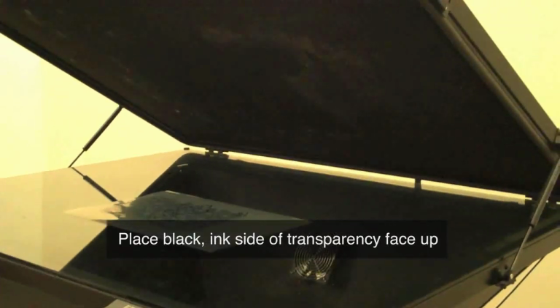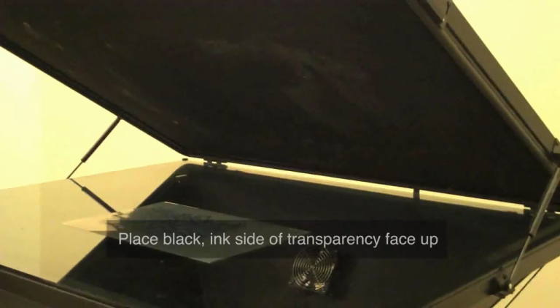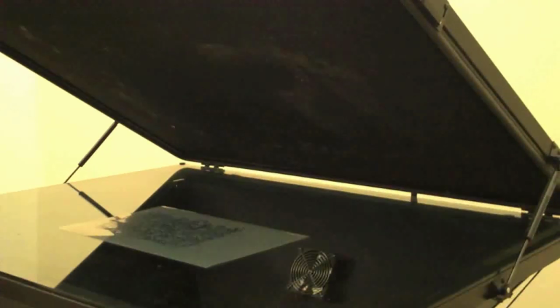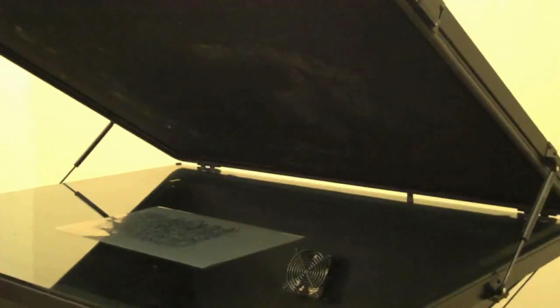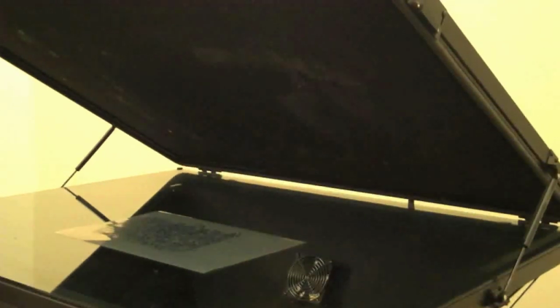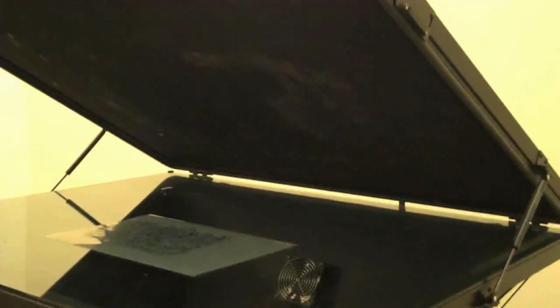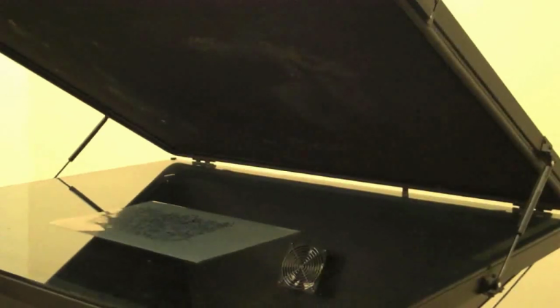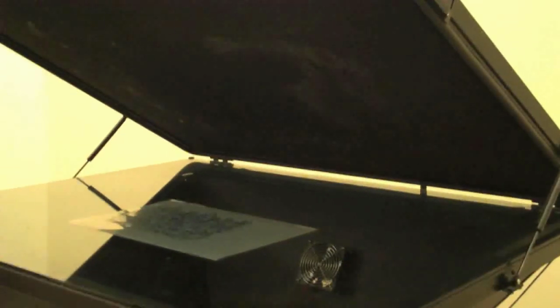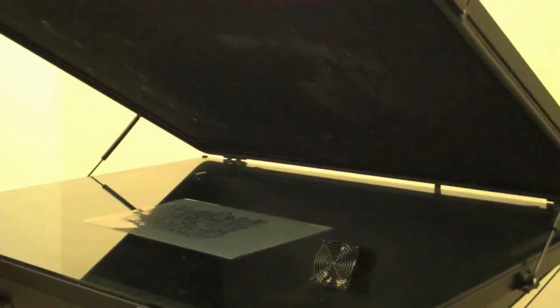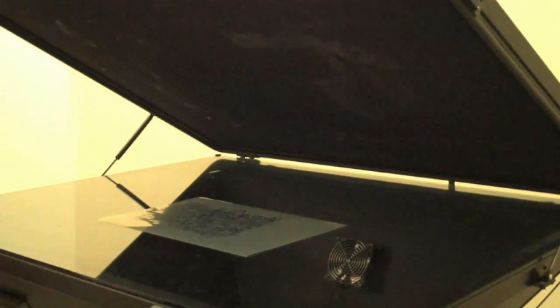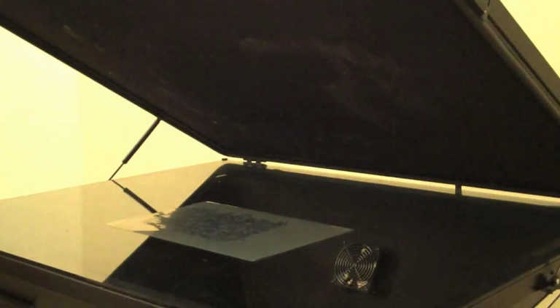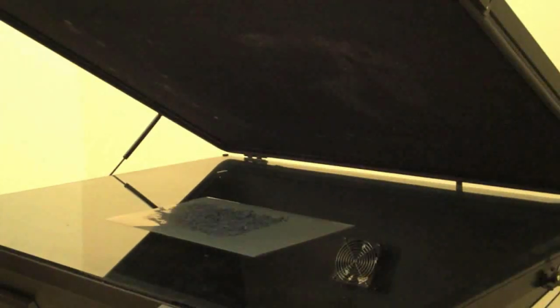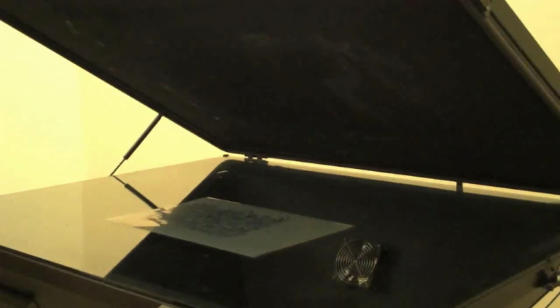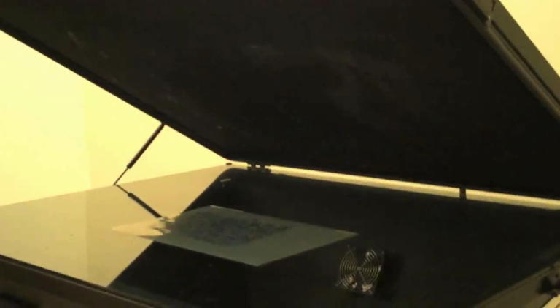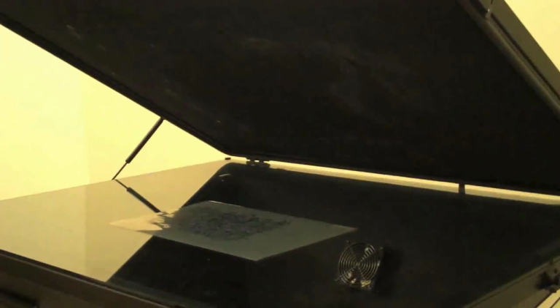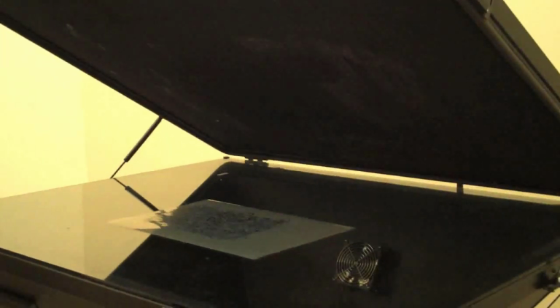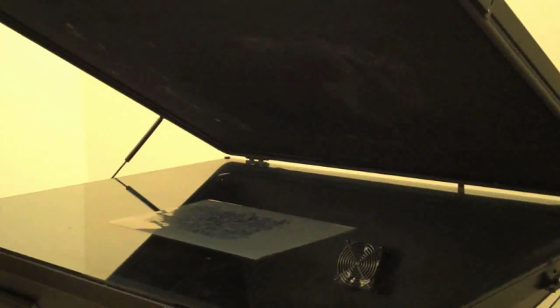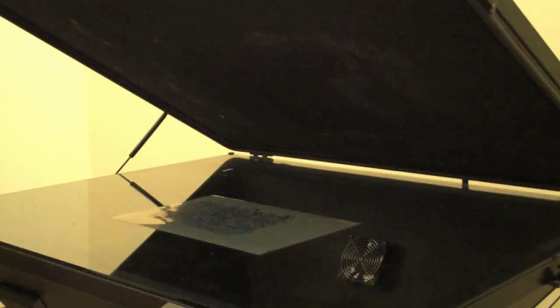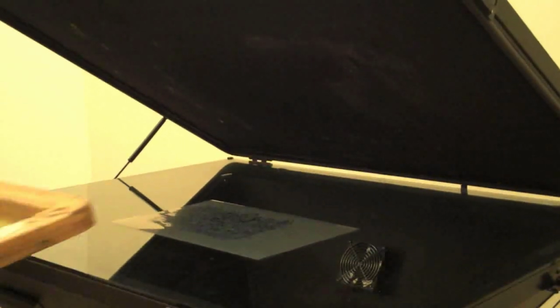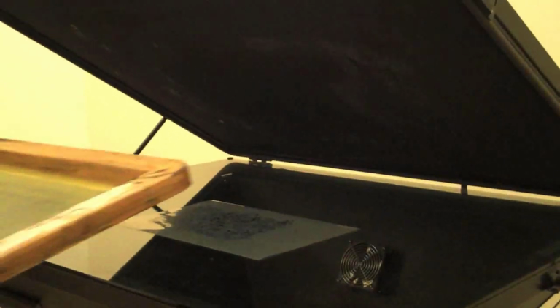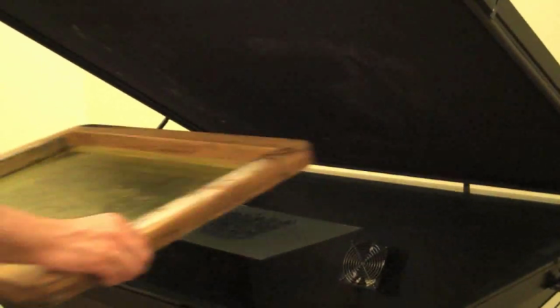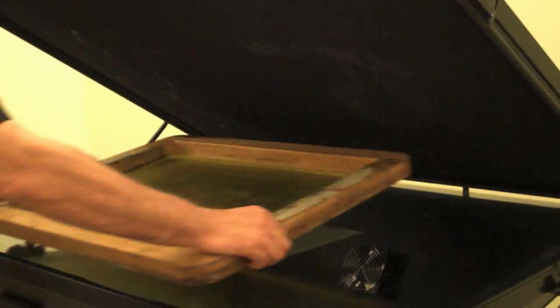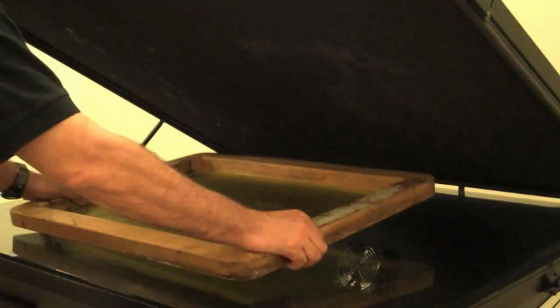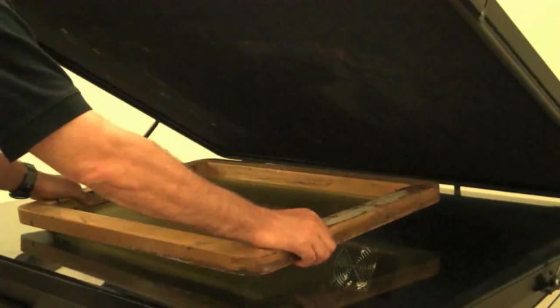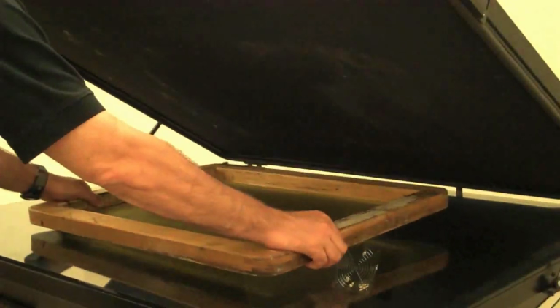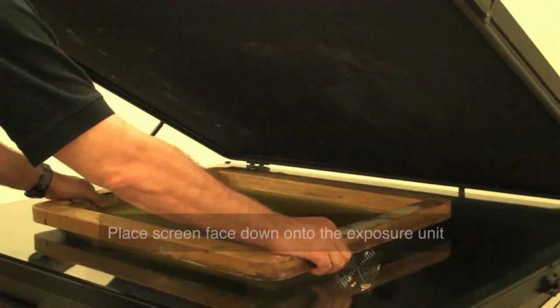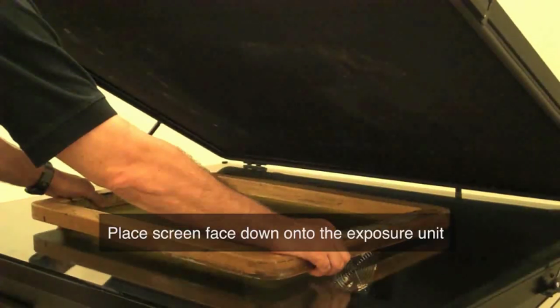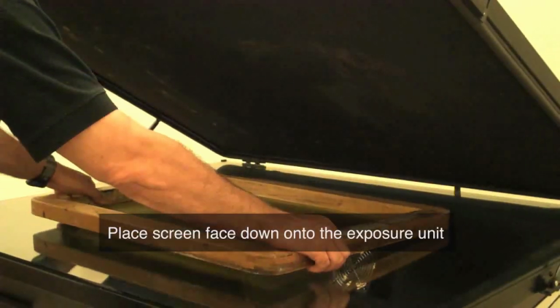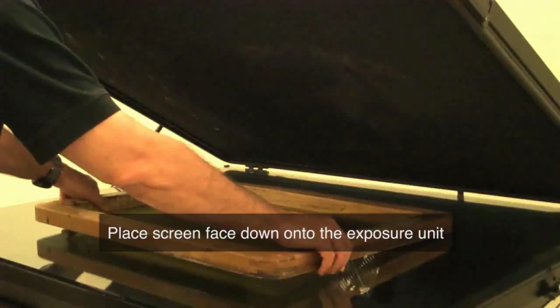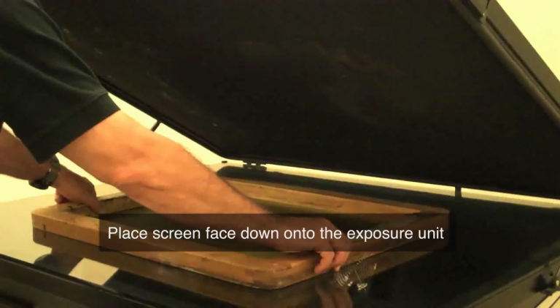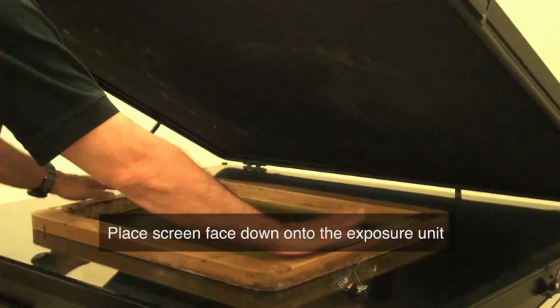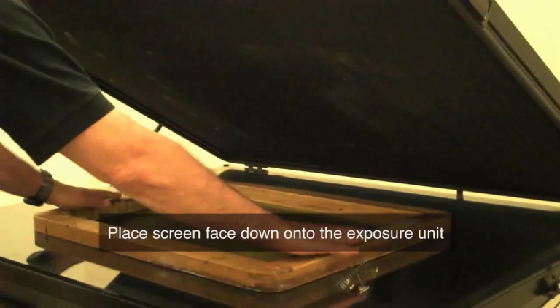Then taking a silk screen — and in this case we're making a facsimile, so this is not a coated screen — you'd go ahead and put your screen down on top of your image, placing your image in the middle of your screen.